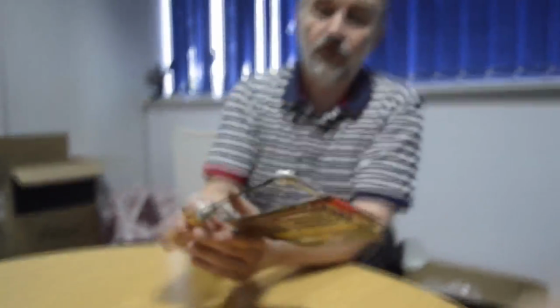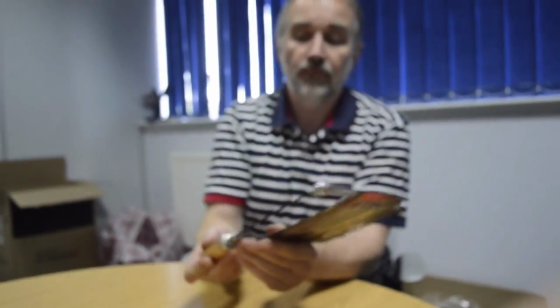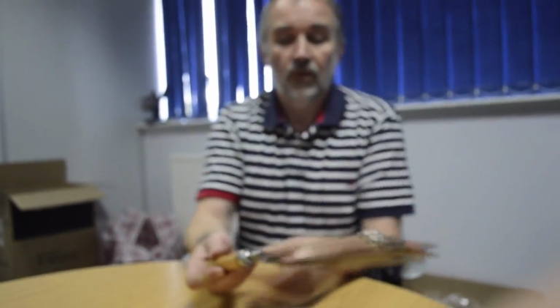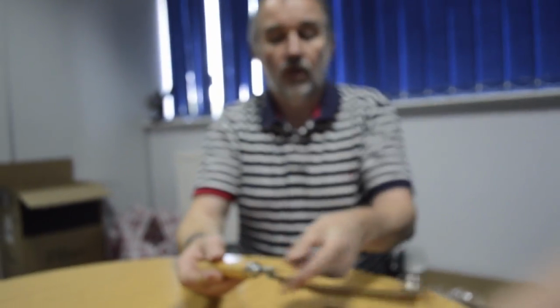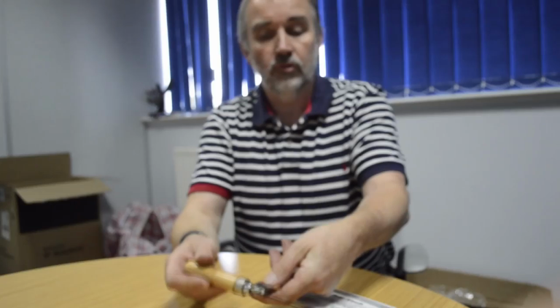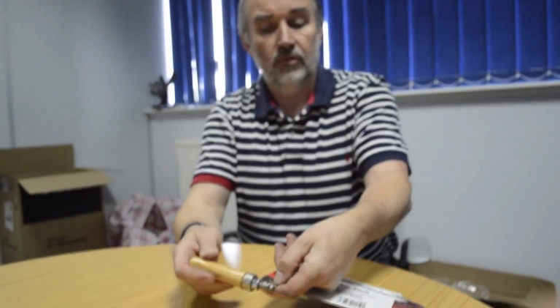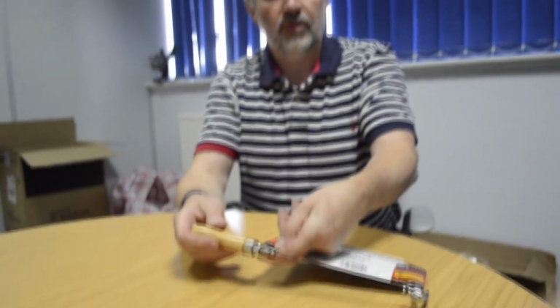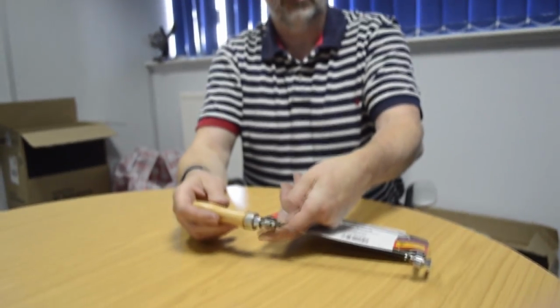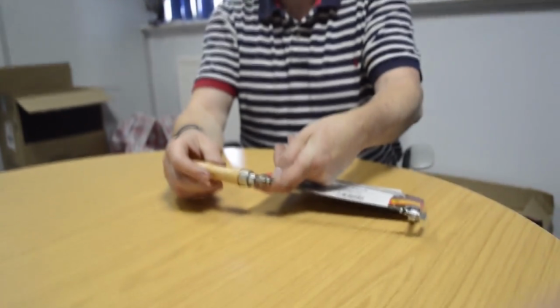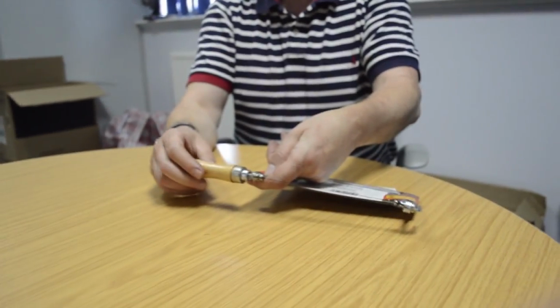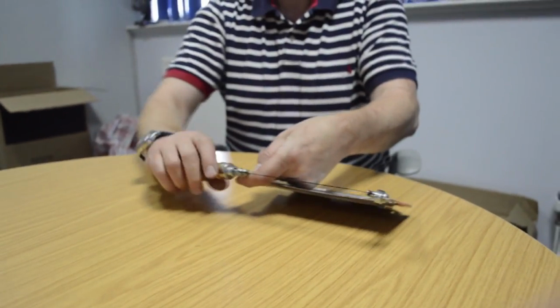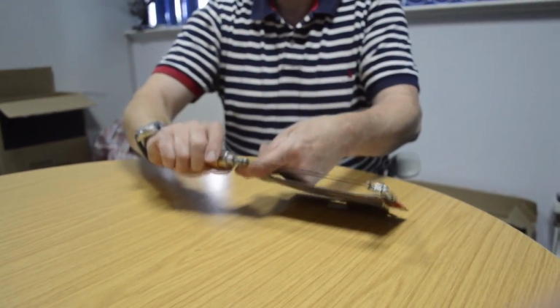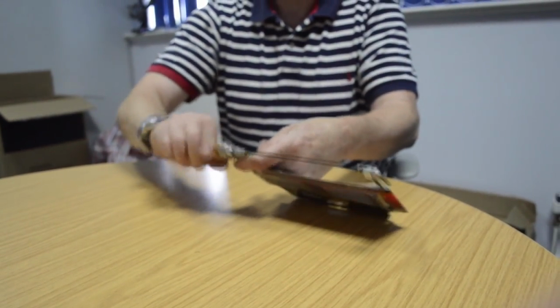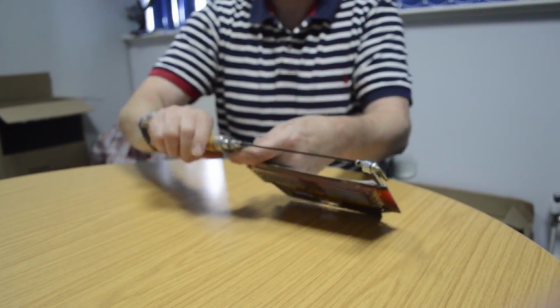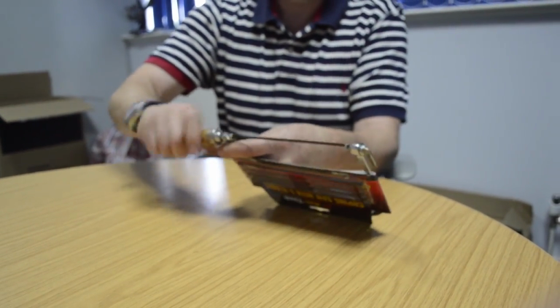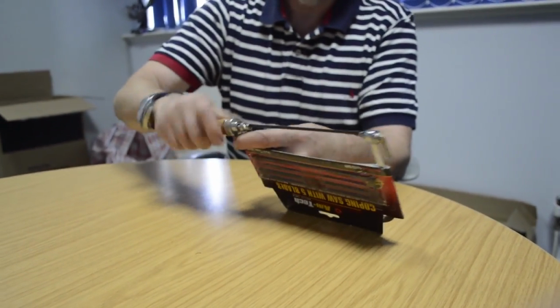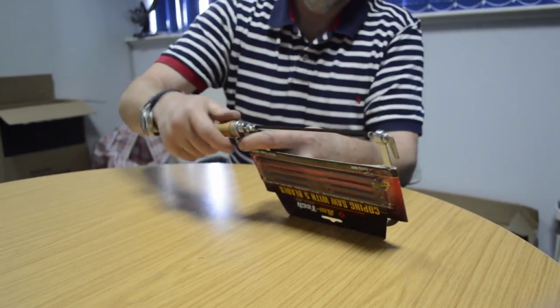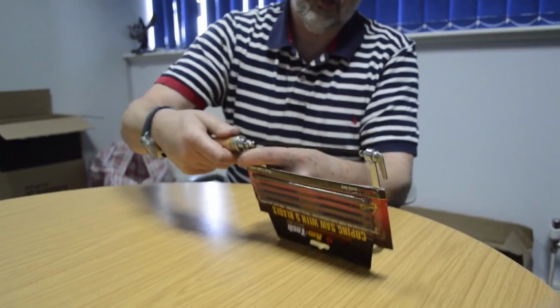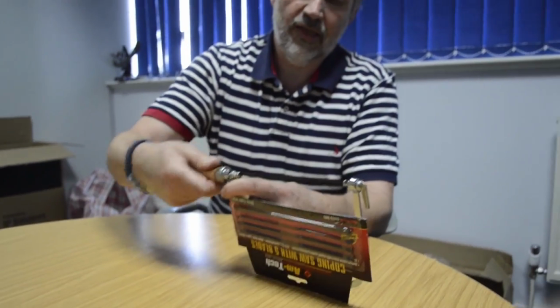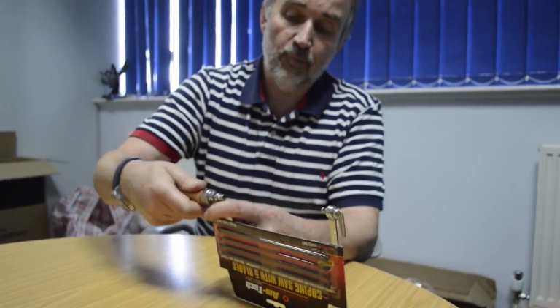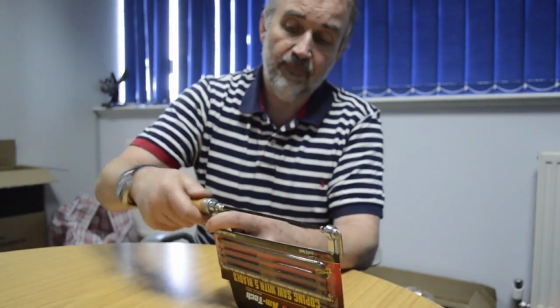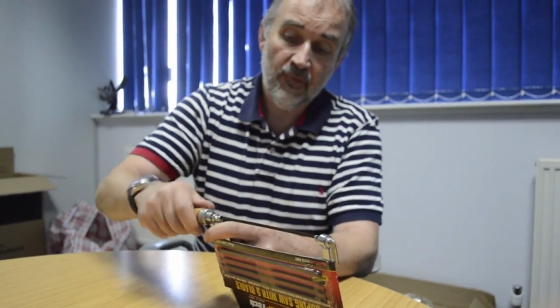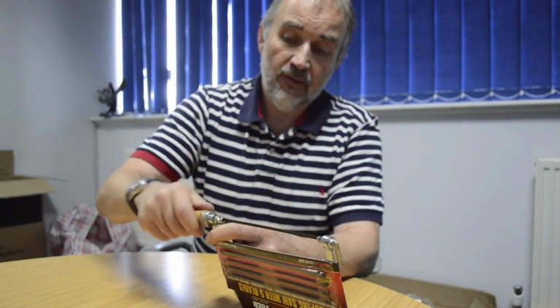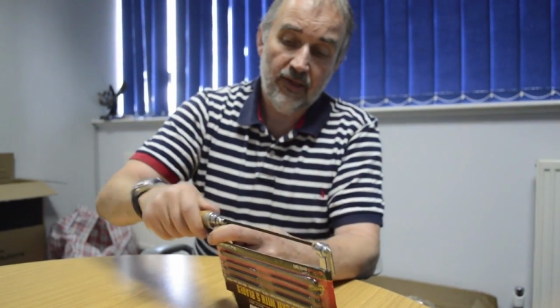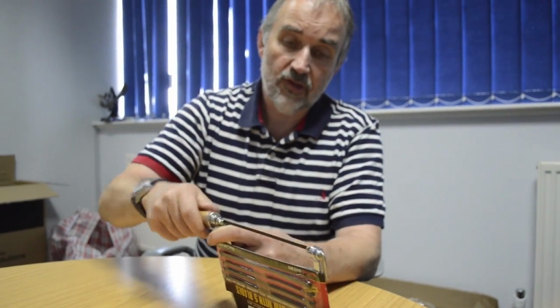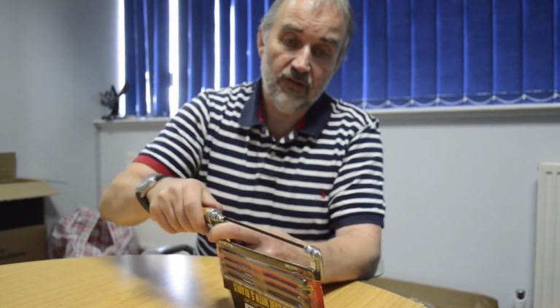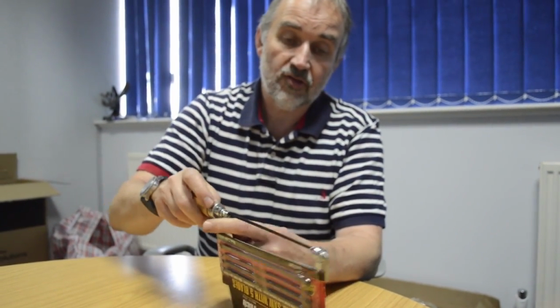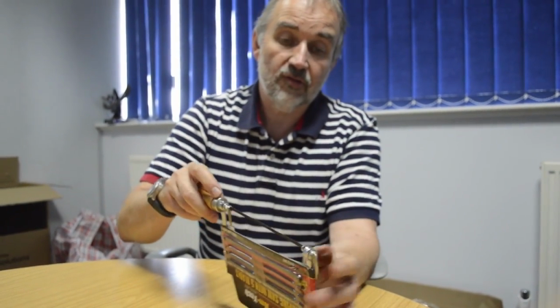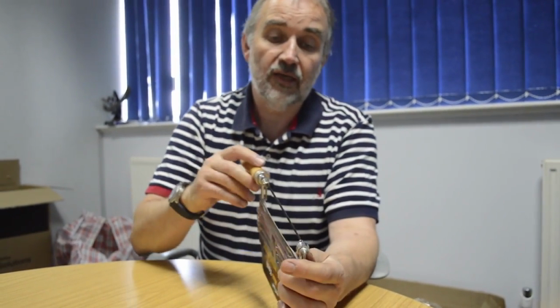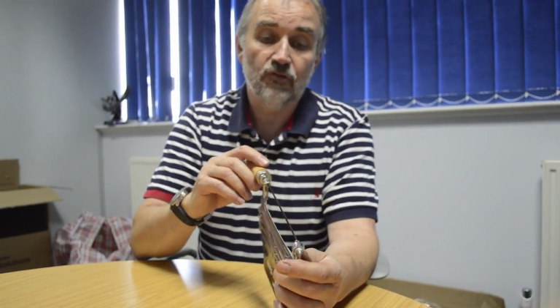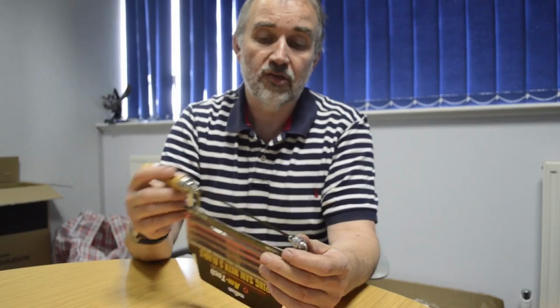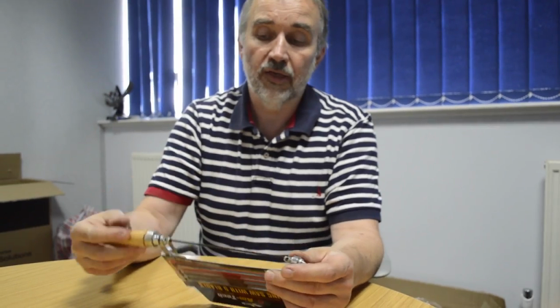Hold this little tab on the back socket and tighten the handle up. And that's taking out and replacing the blade.